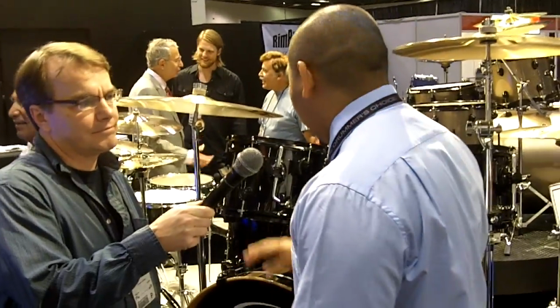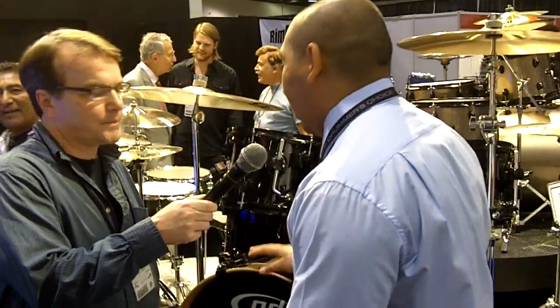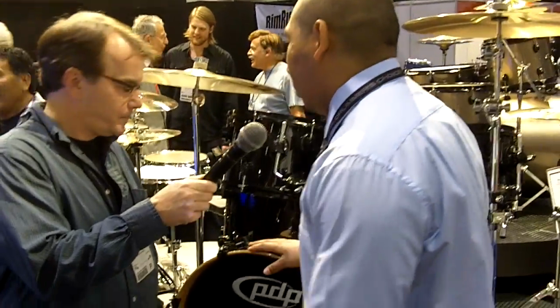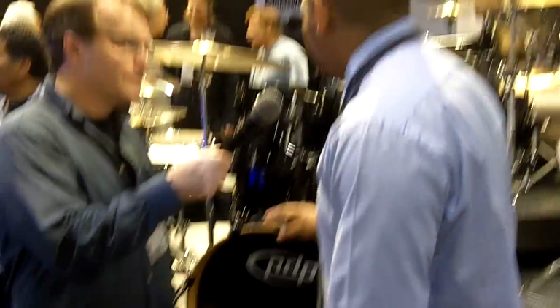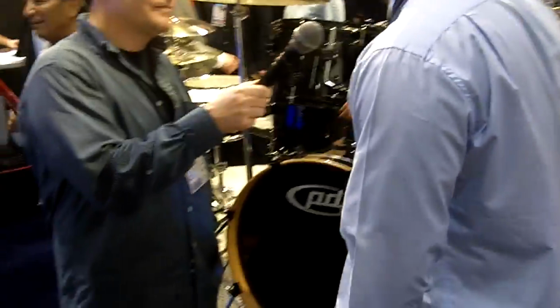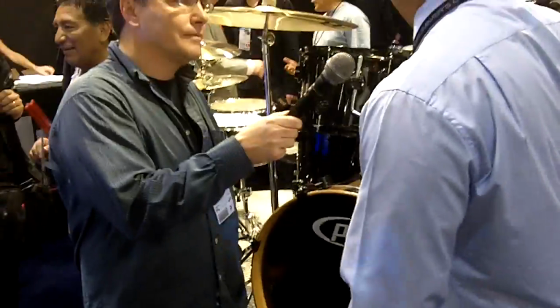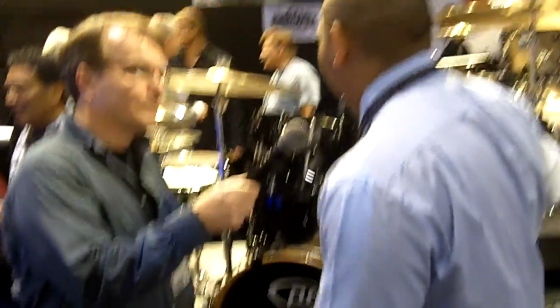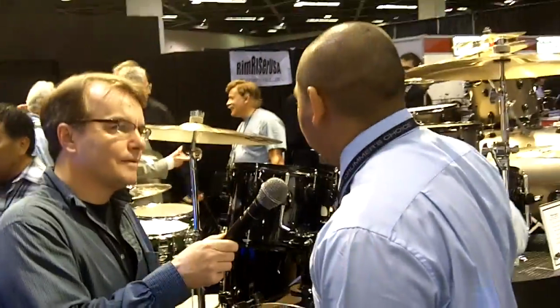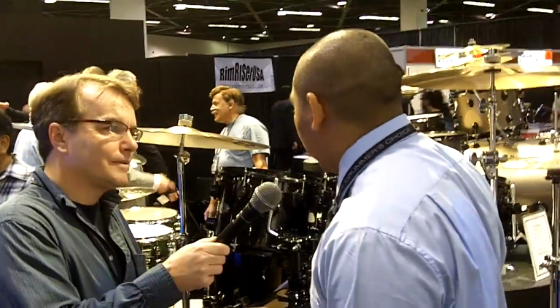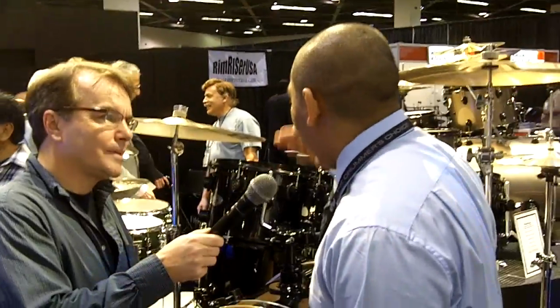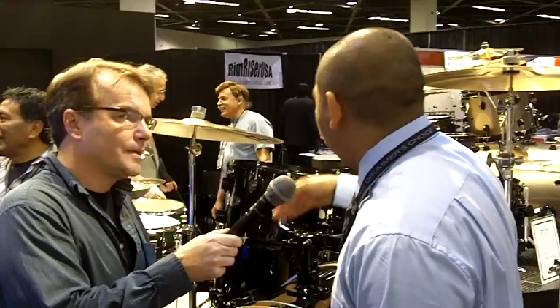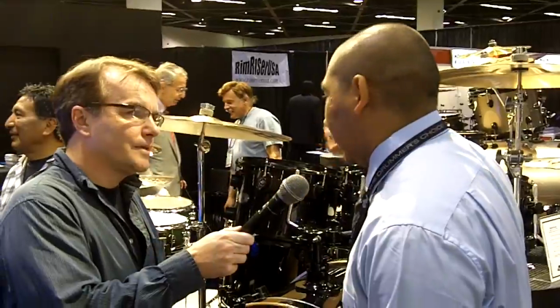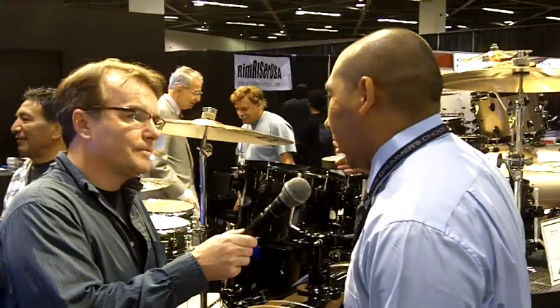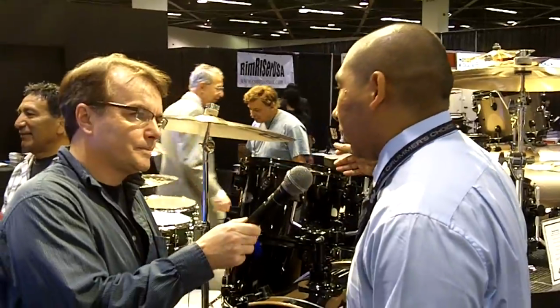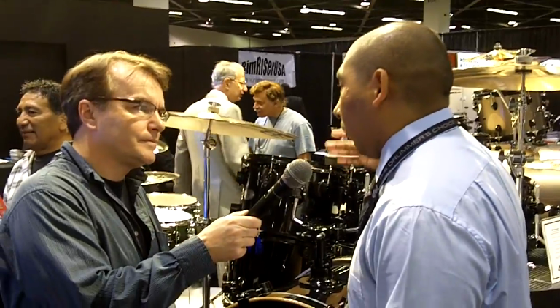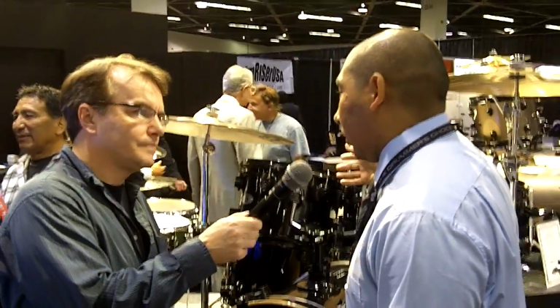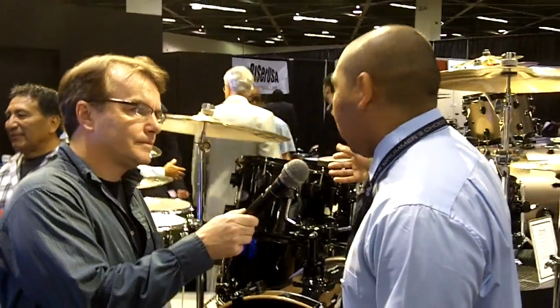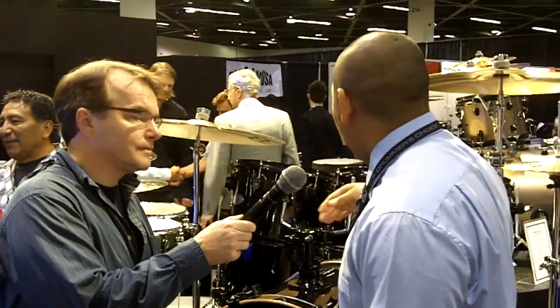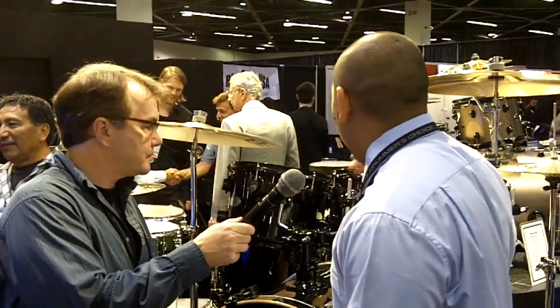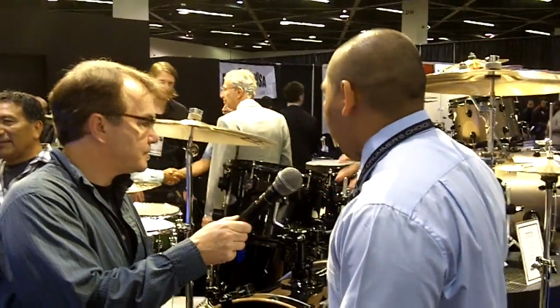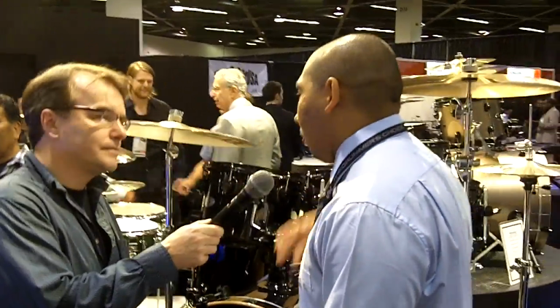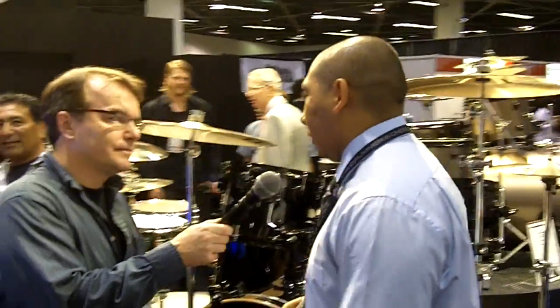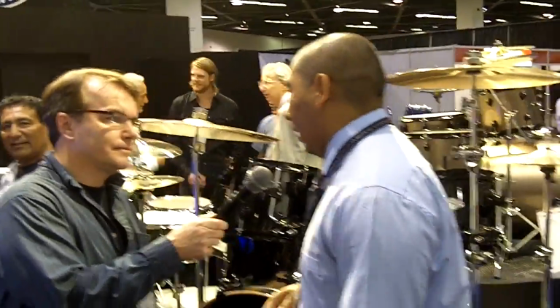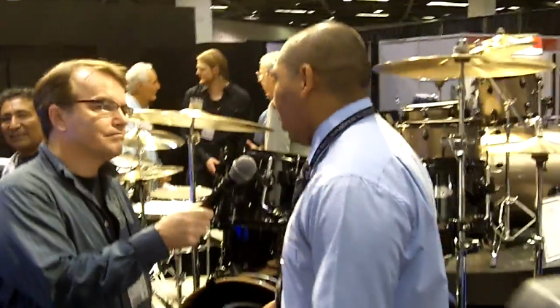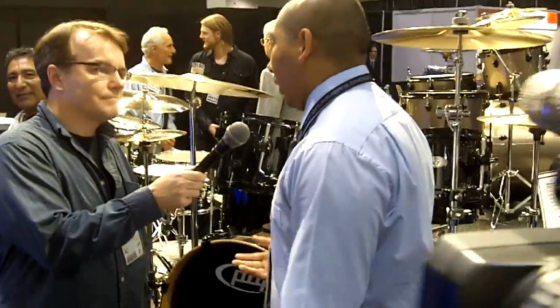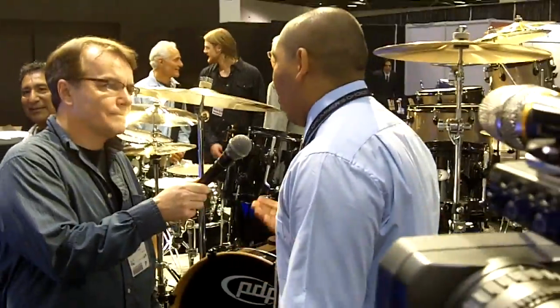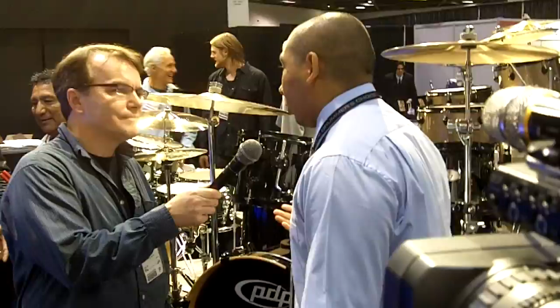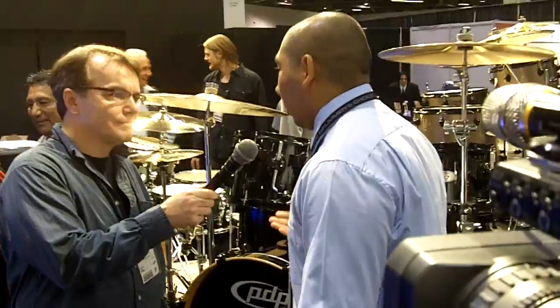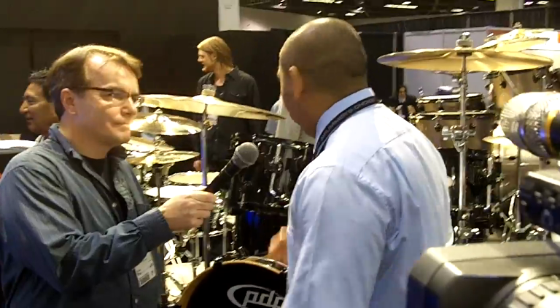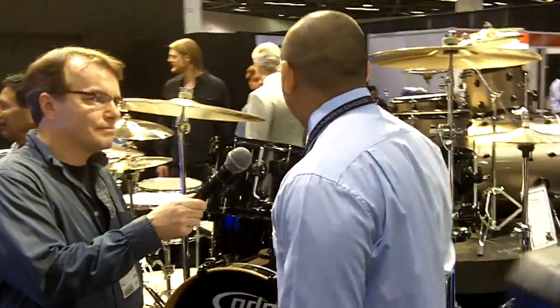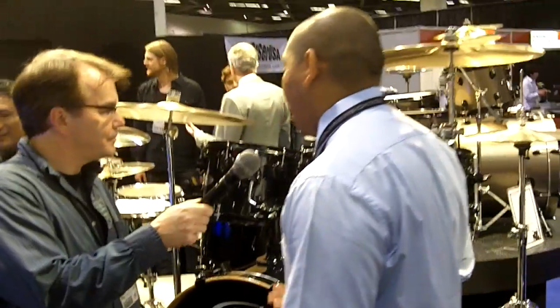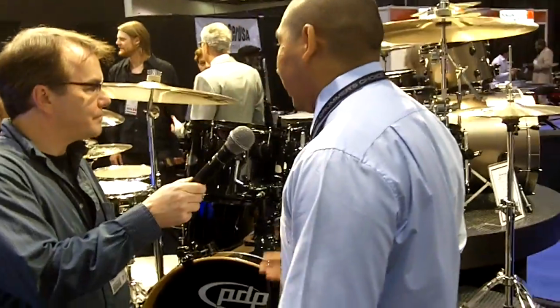It has a 22-inch bass drum with 8, 10, 12, 14, and 16-inch toms, and a 5 by 14 snare. Really cool maple shells — everything sounds amazing.